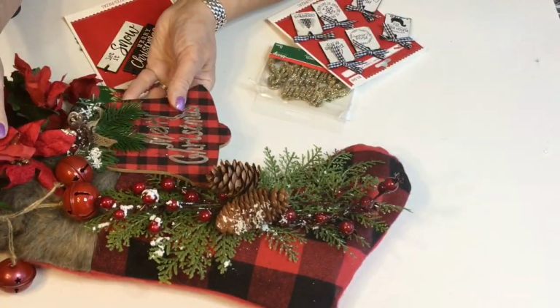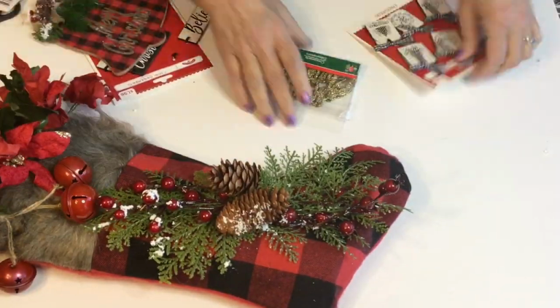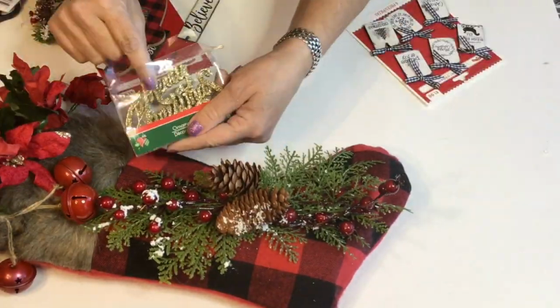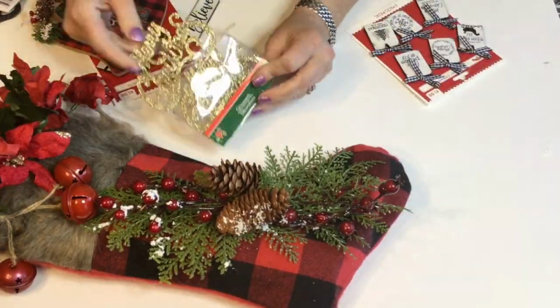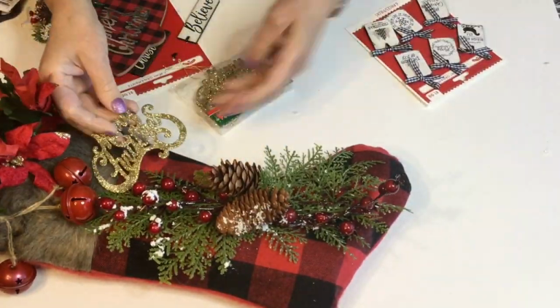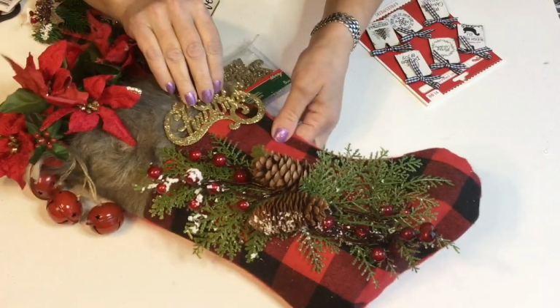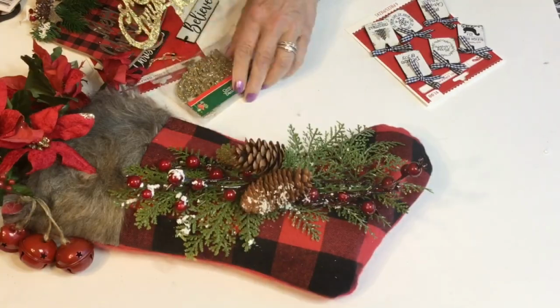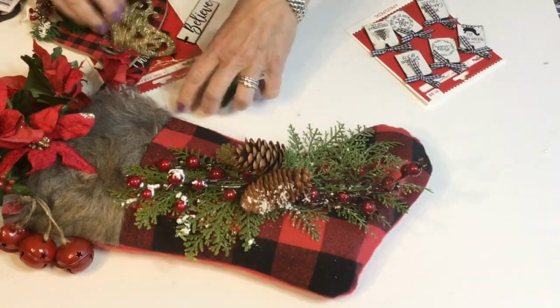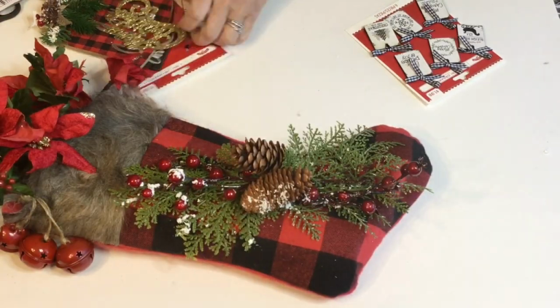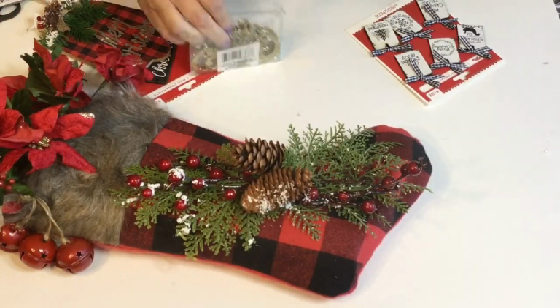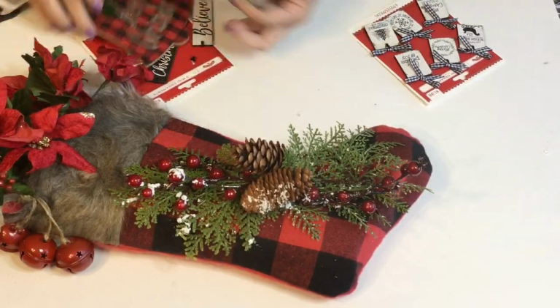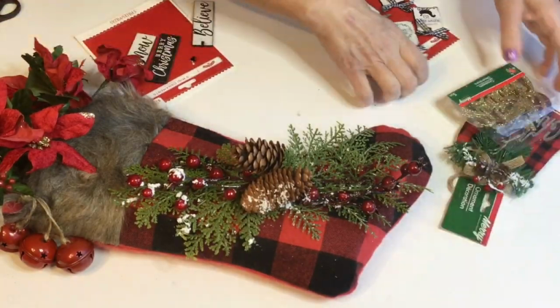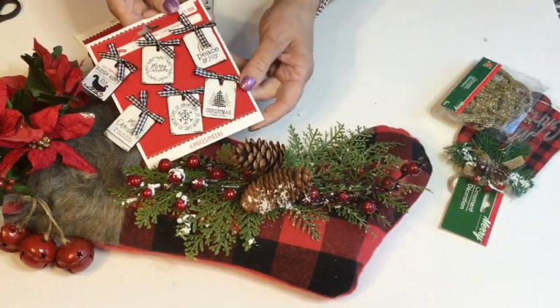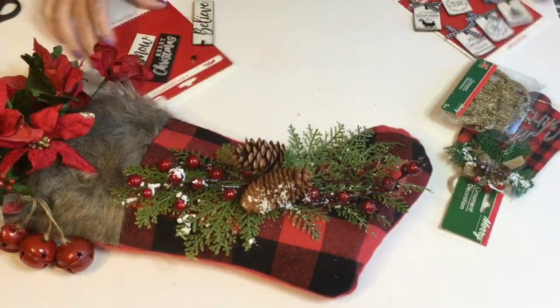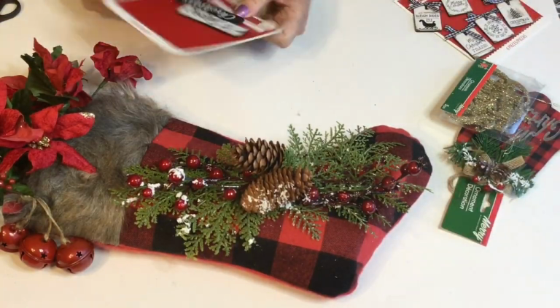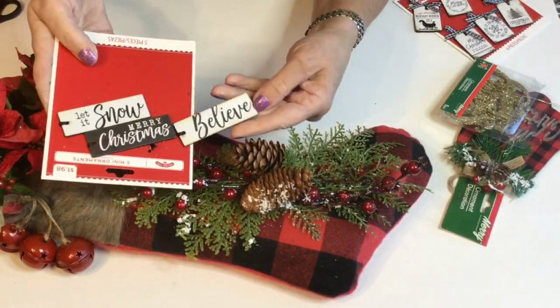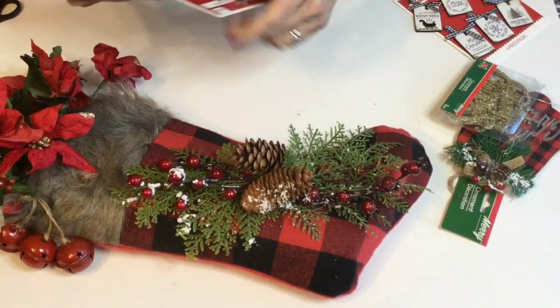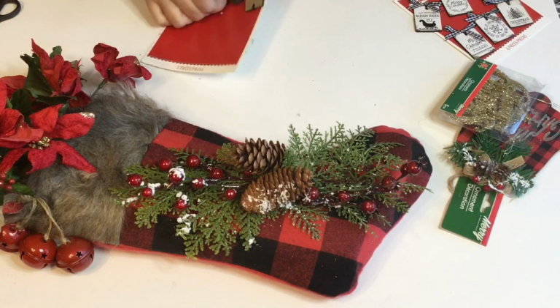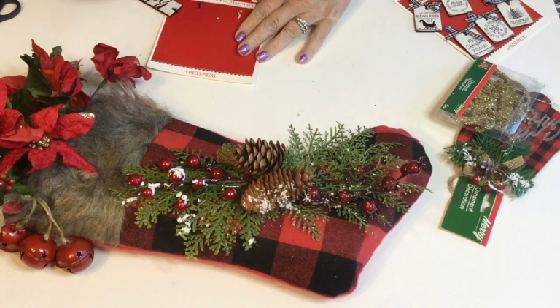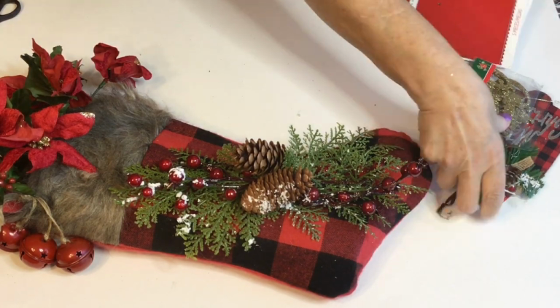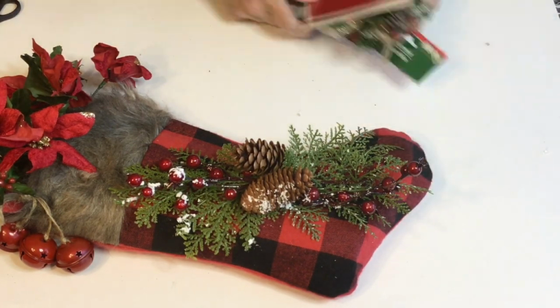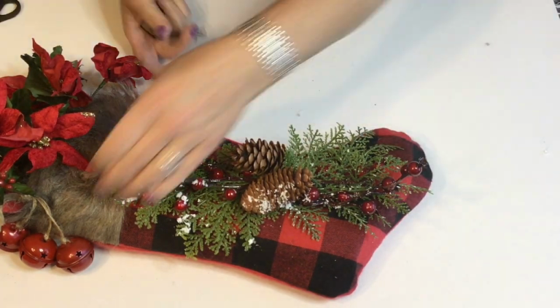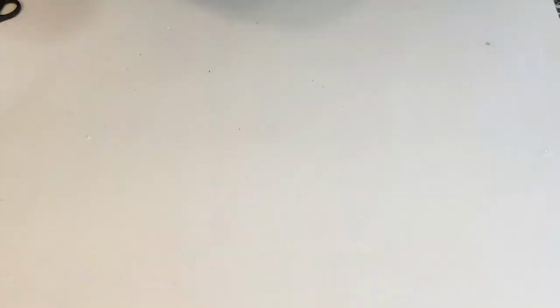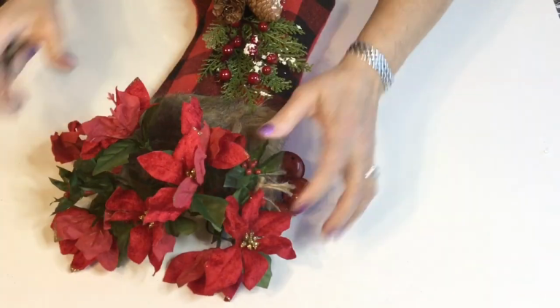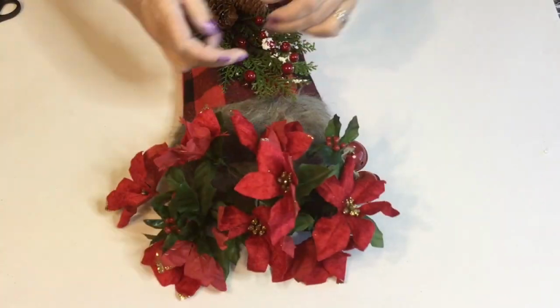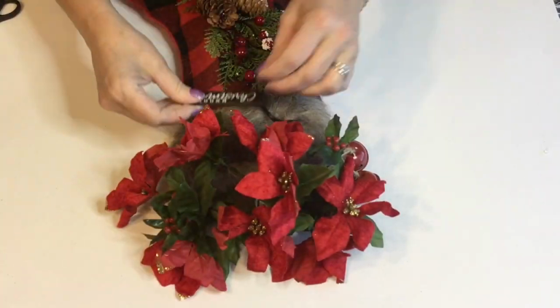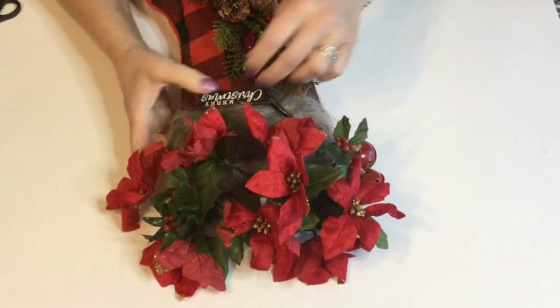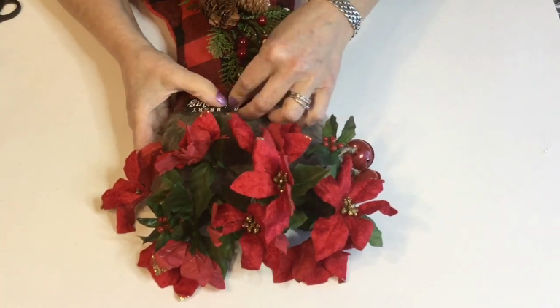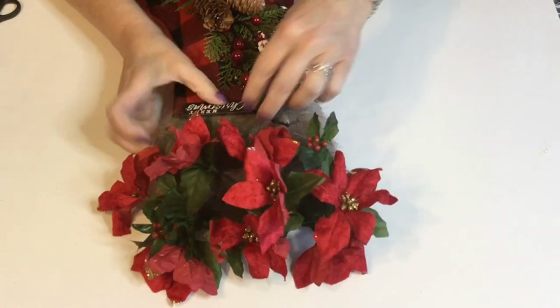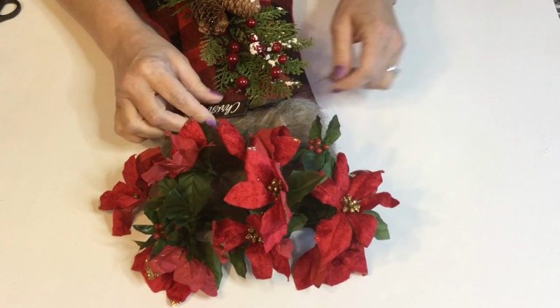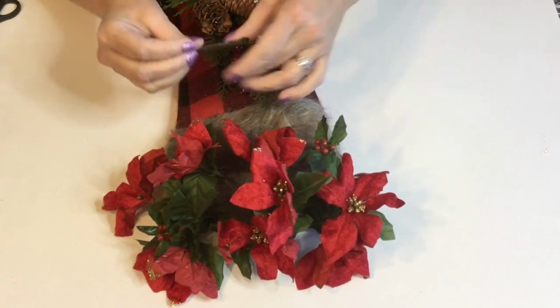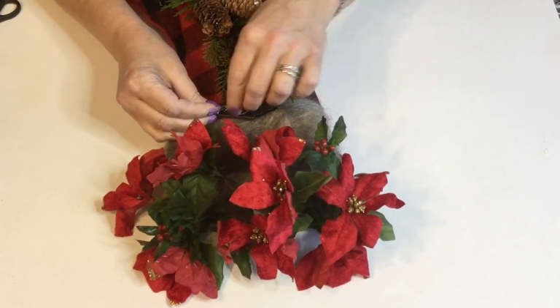Here are some different options for the little tag that I'm gonna put on the front. That was the bells that I got at Dollar Tree and the little Merry Christmas tag. Here are some of the tags I got at Walmart. I'm gonna go ahead and use that little Merry Christmas tag to add right there to the front.